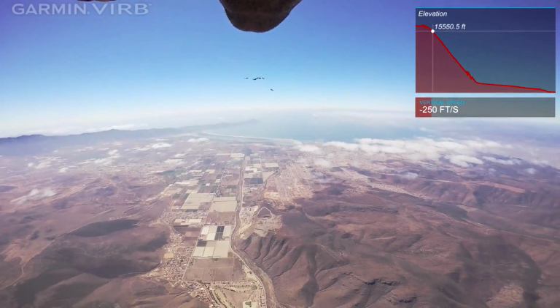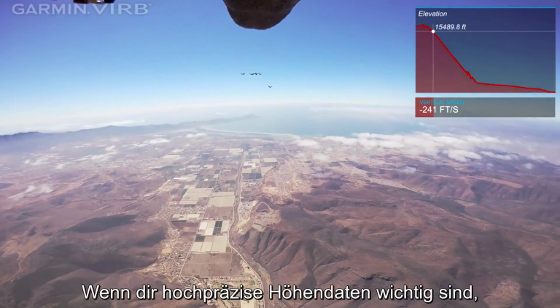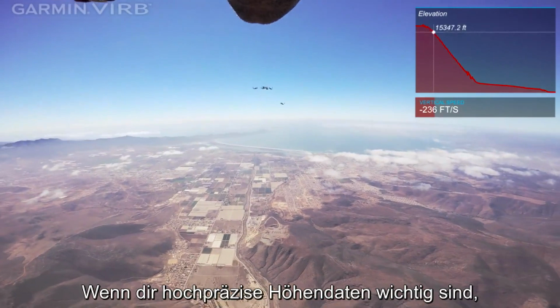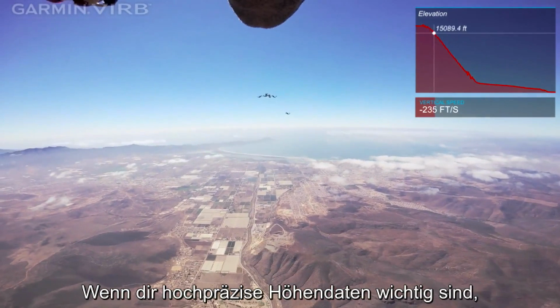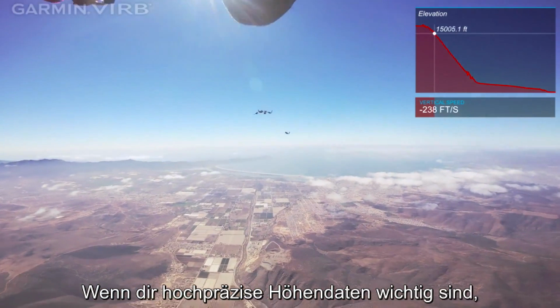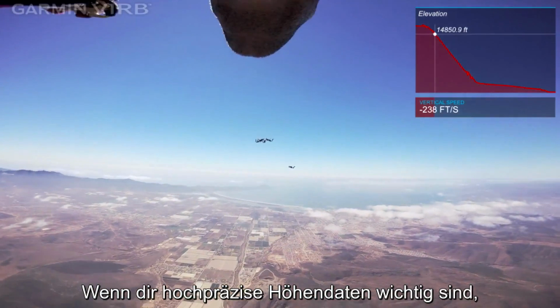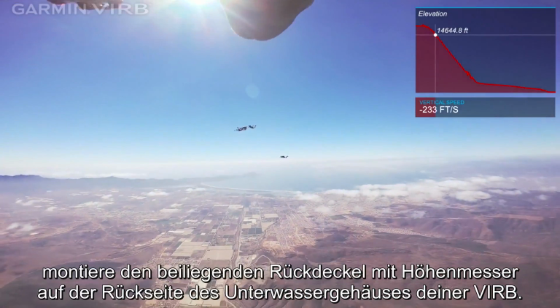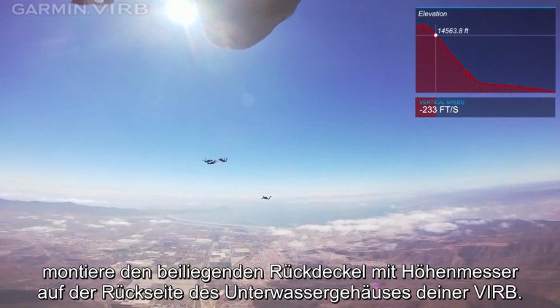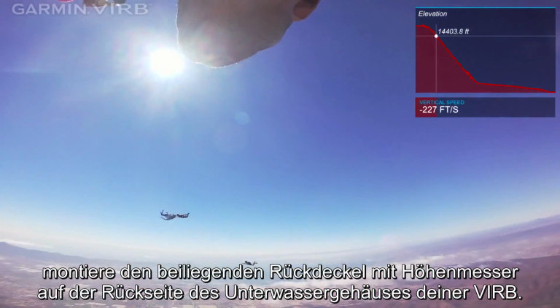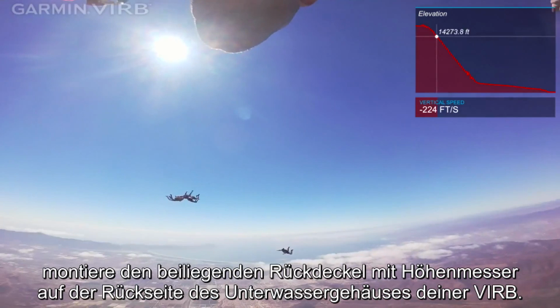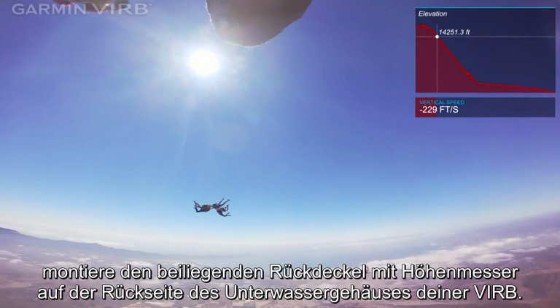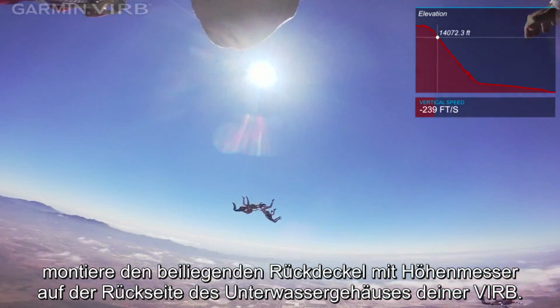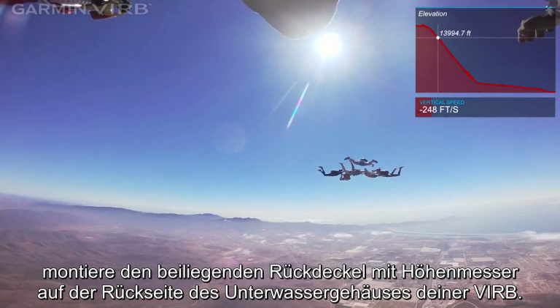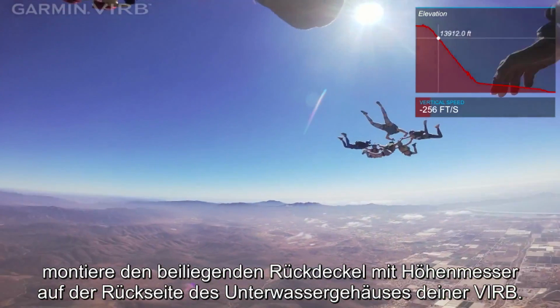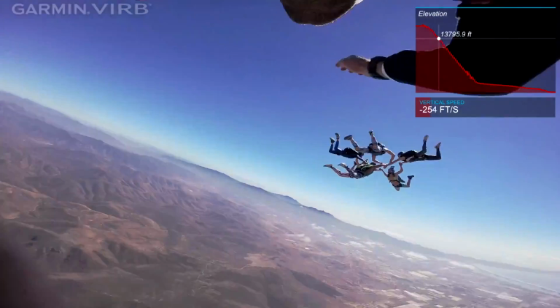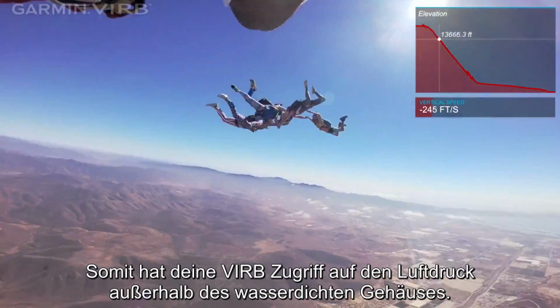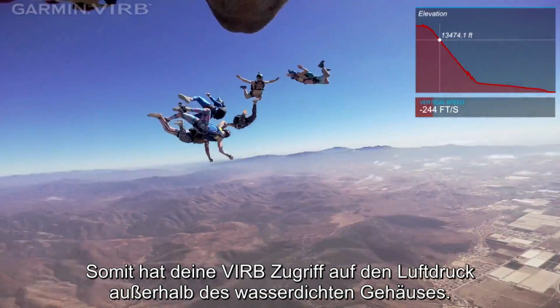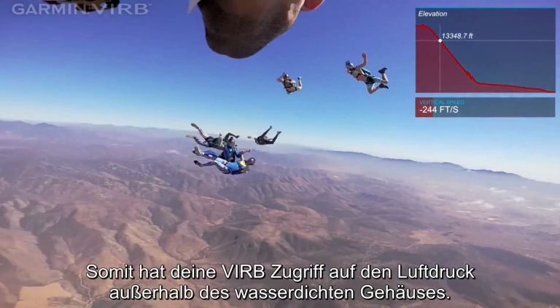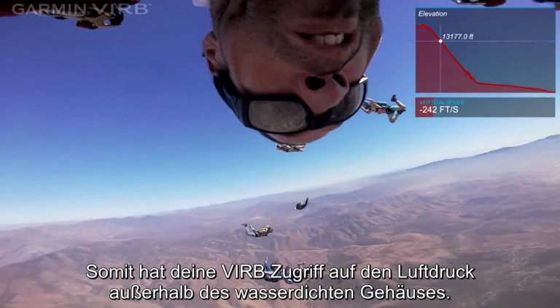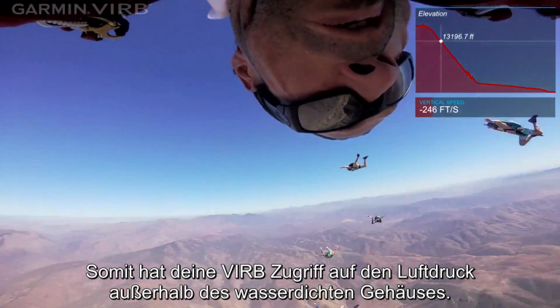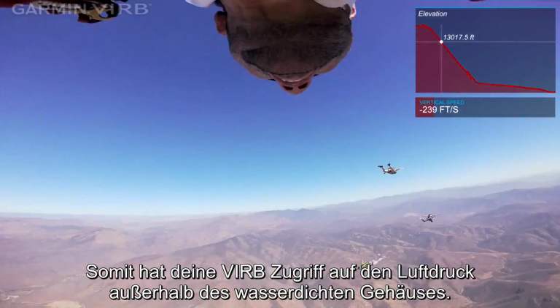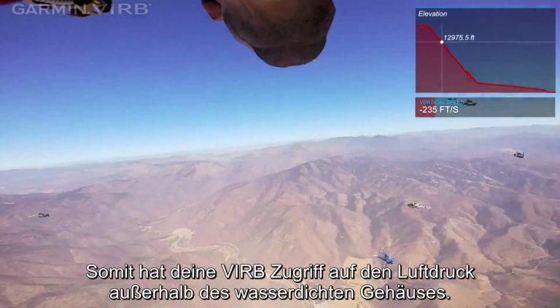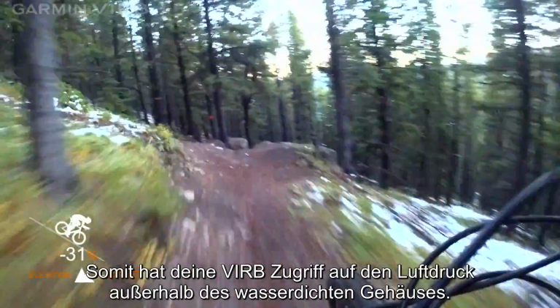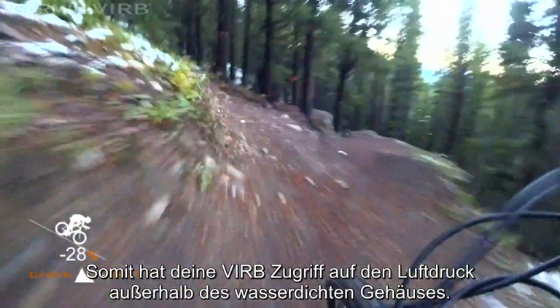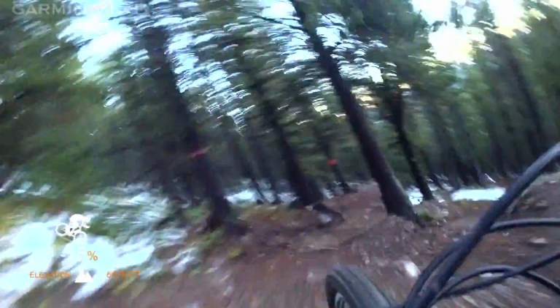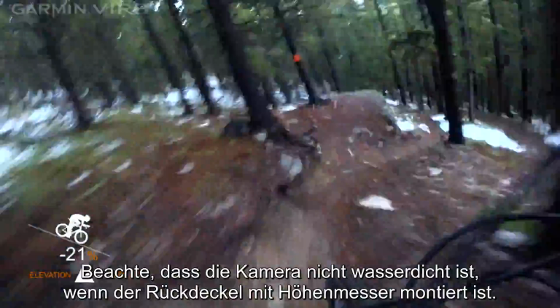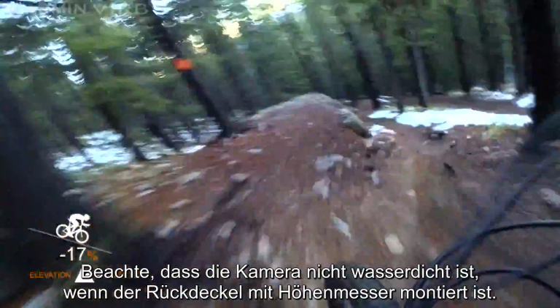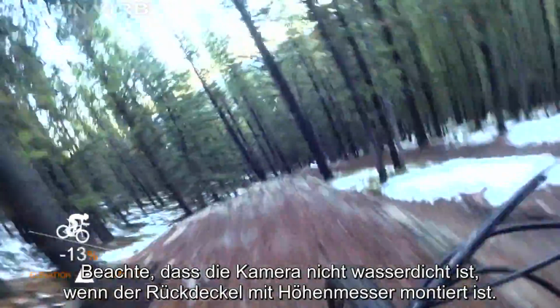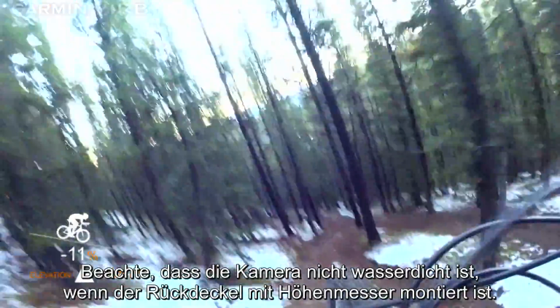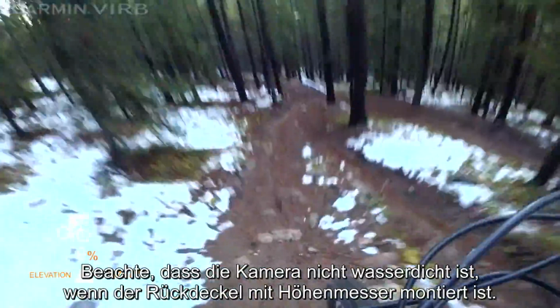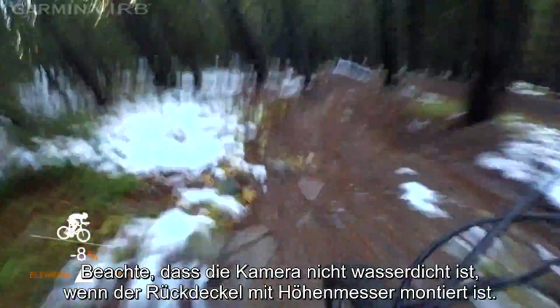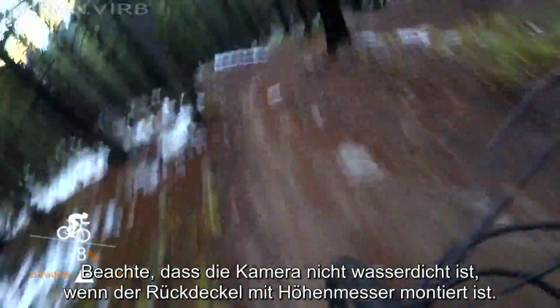When high-precision elevation data is important, install the included altimeter door on the back of your Verb's waterproof case. This allows your Verb access to the air pressure outside the waterproof case. Note: the camera is not waterproof when the altimeter door is installed.